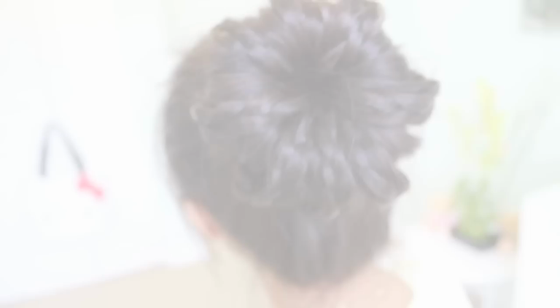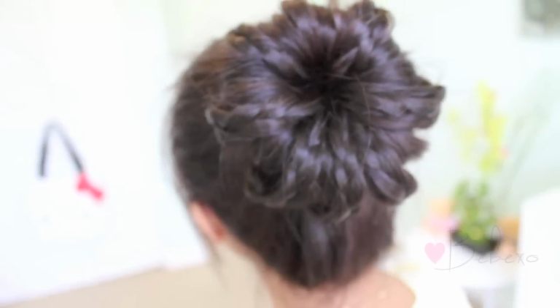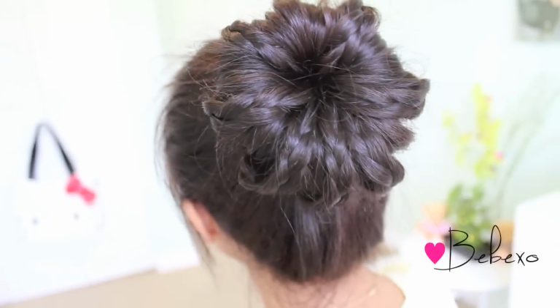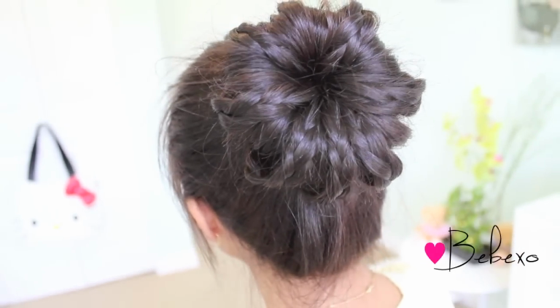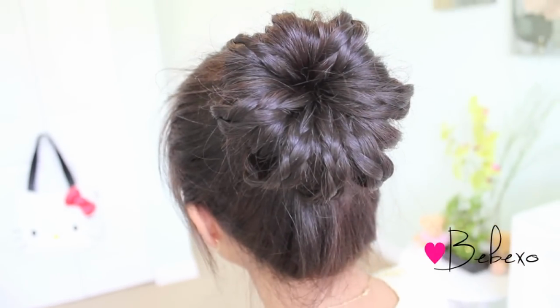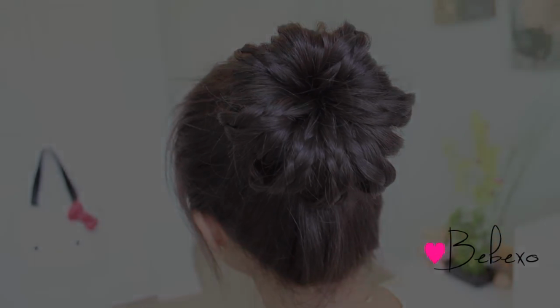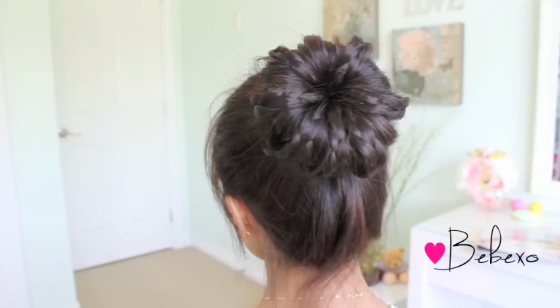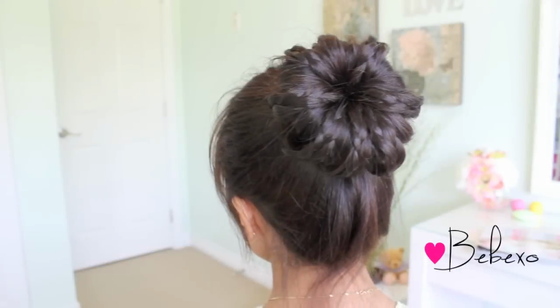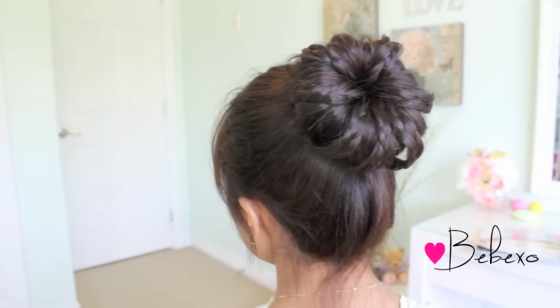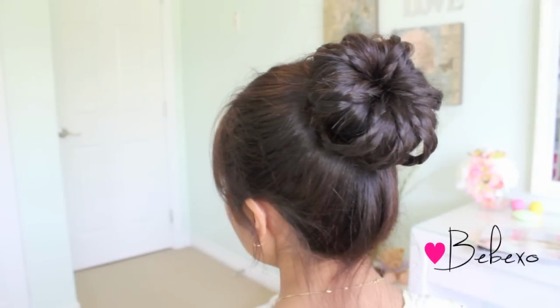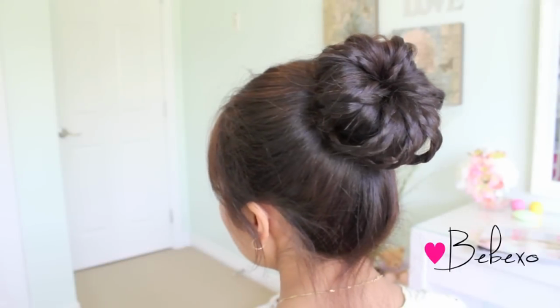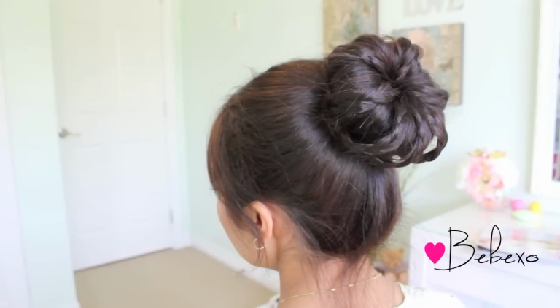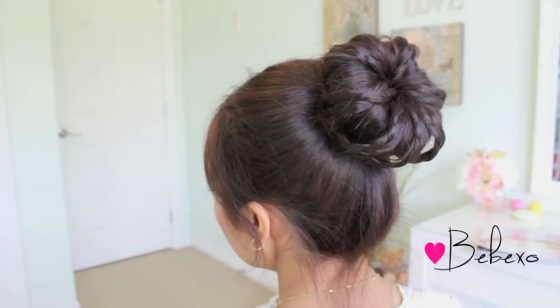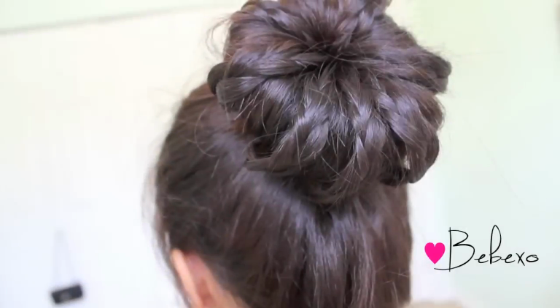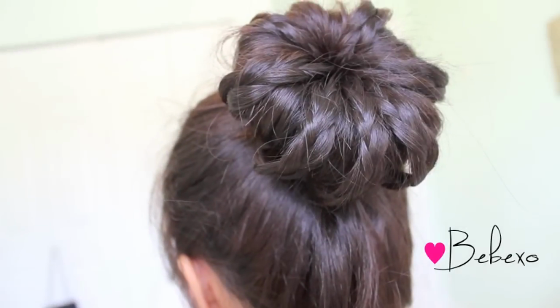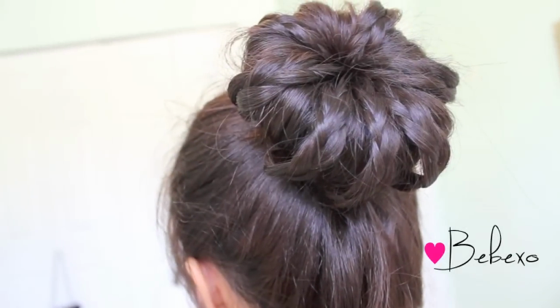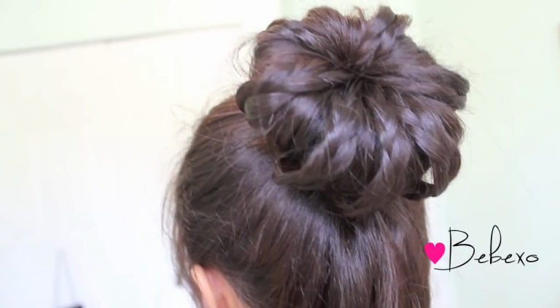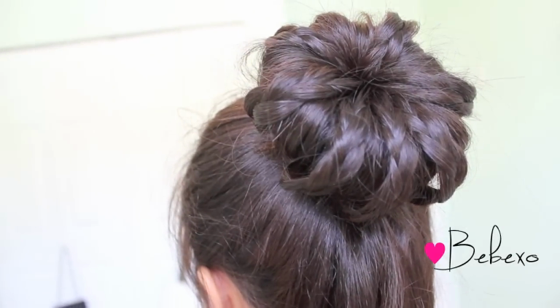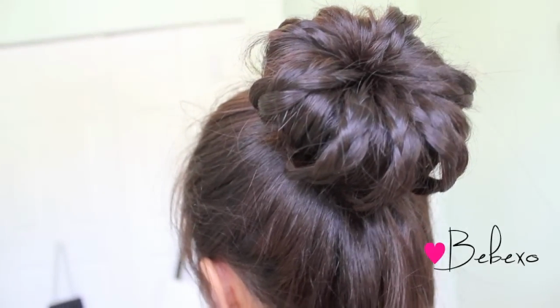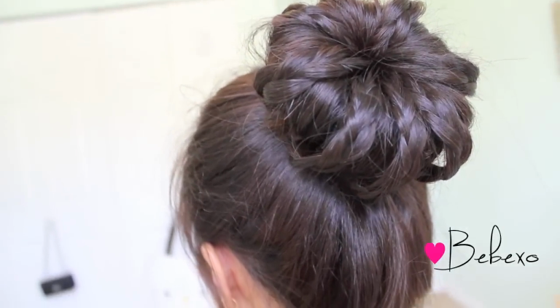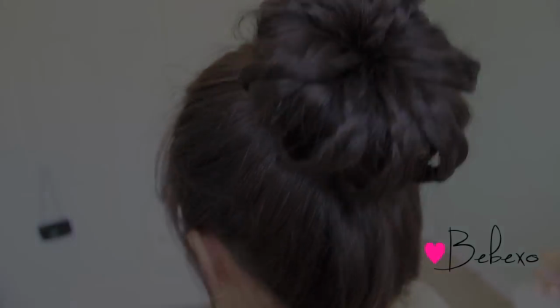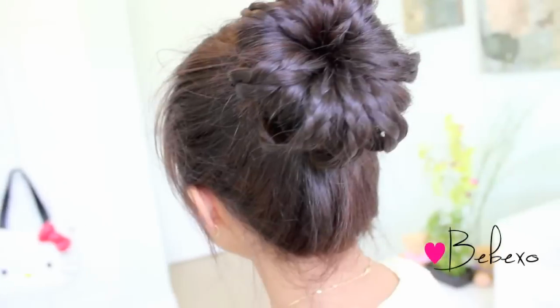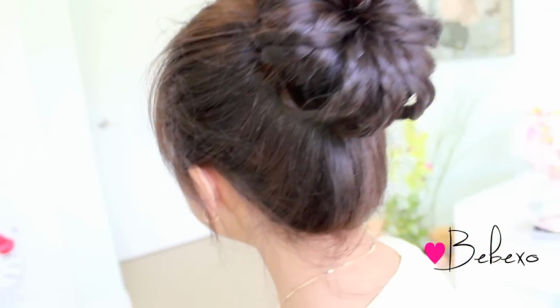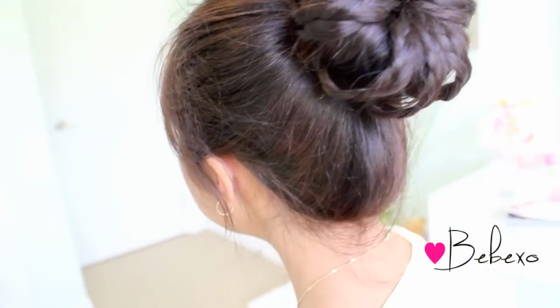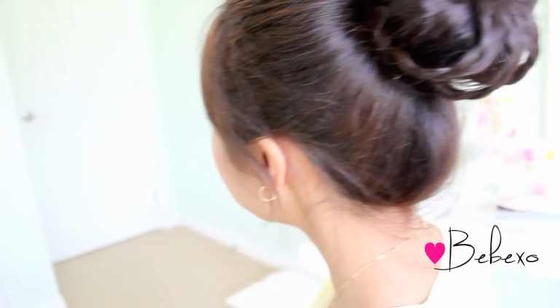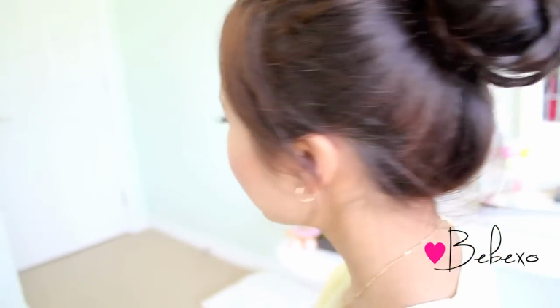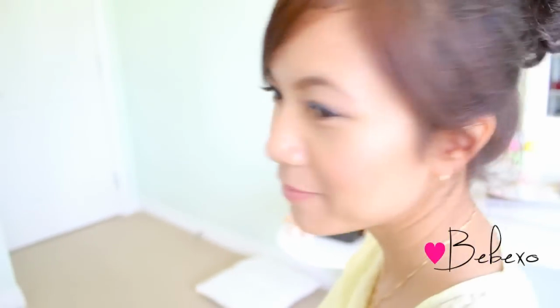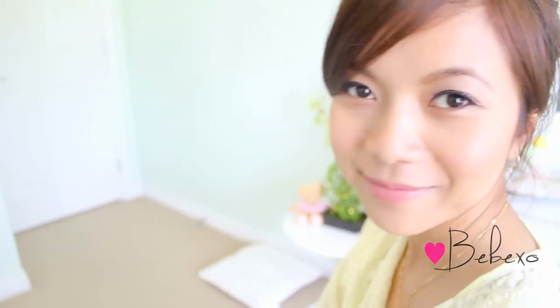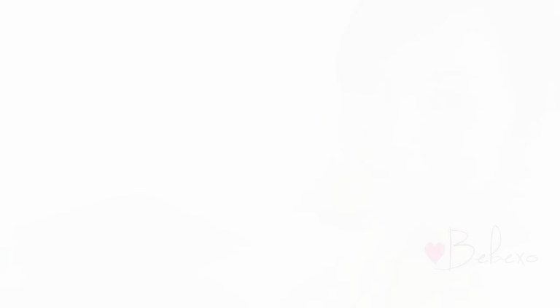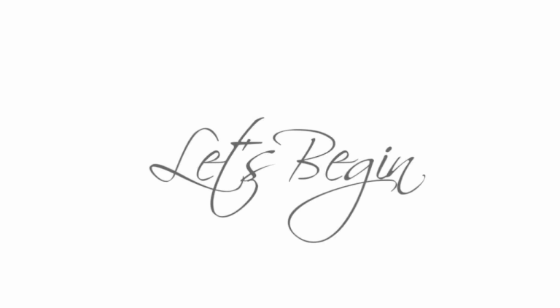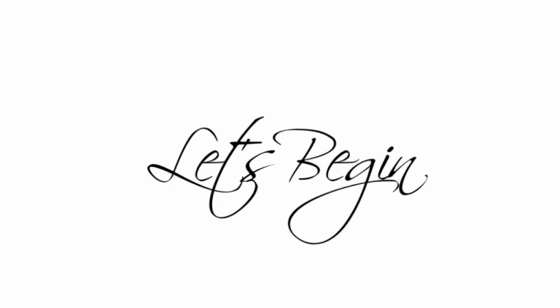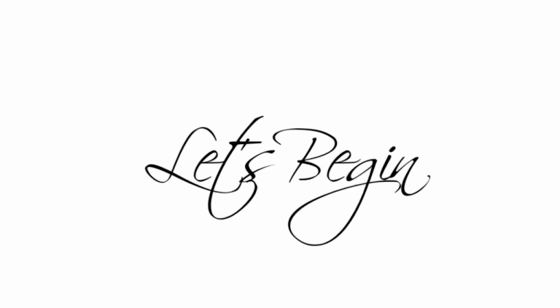Hey guys! Today I'm going to show you how to do this braided bun using a sock. I'm sticking with updos because it's very hot out, and you can wear this bun casually or even dress it up to wear it to a formal event. So if you want to see how I did this, then keep on watching!